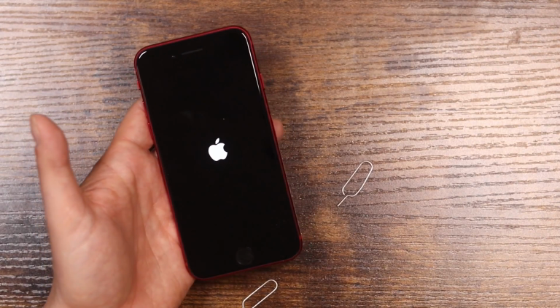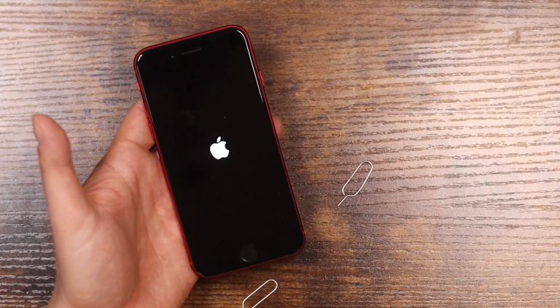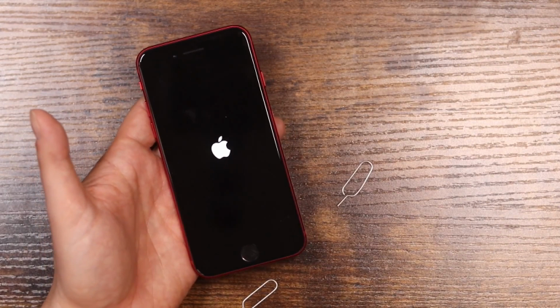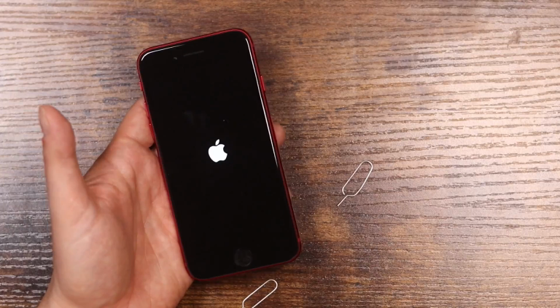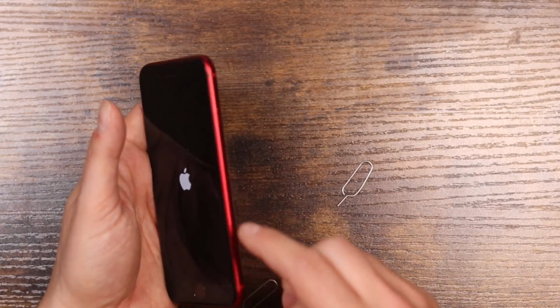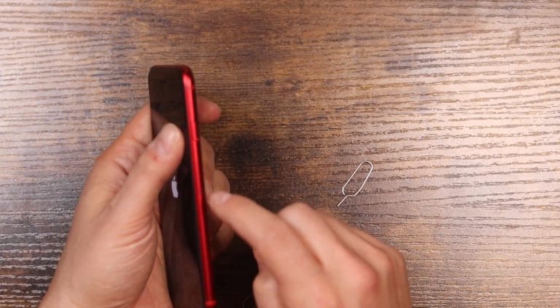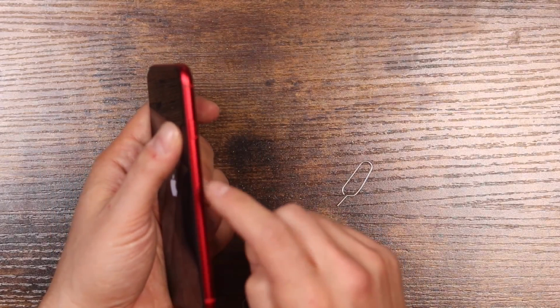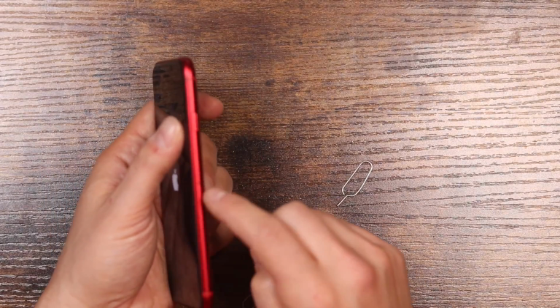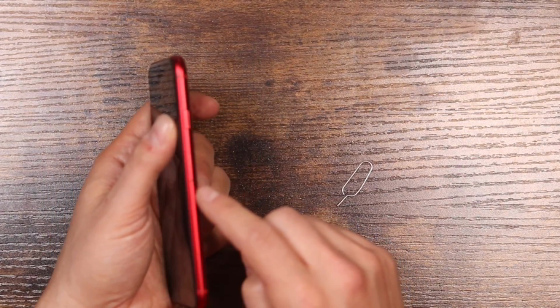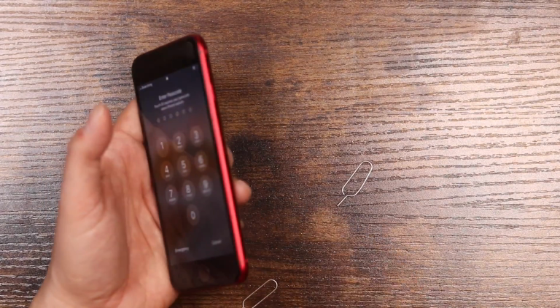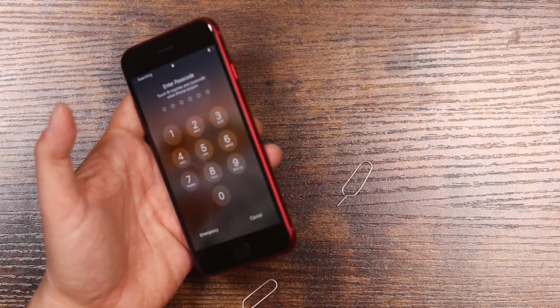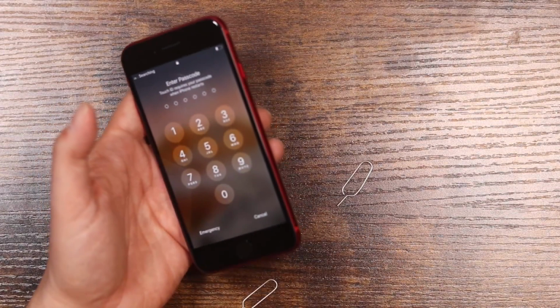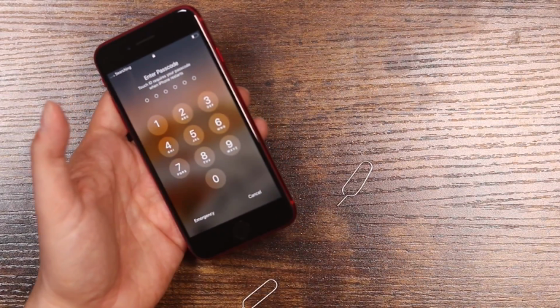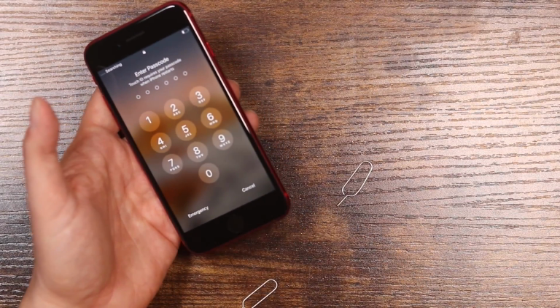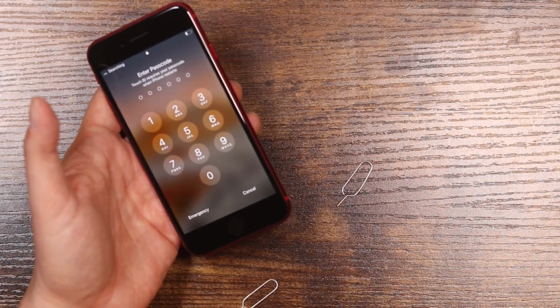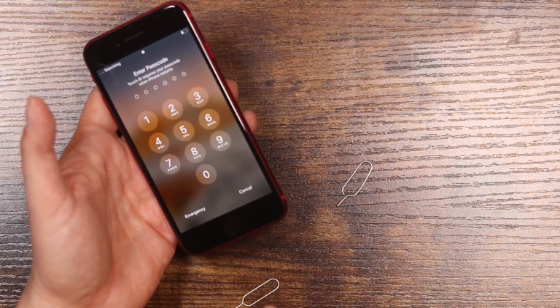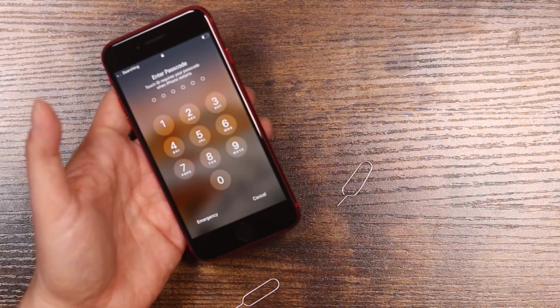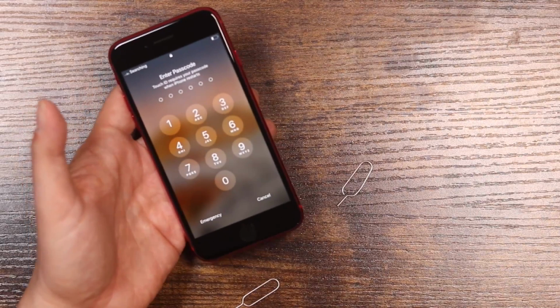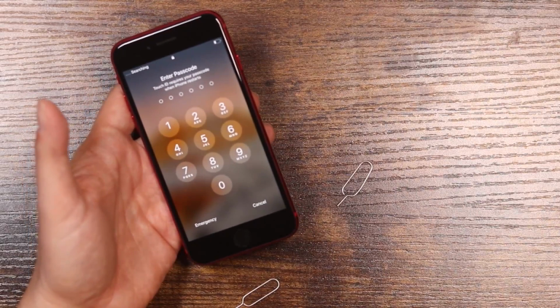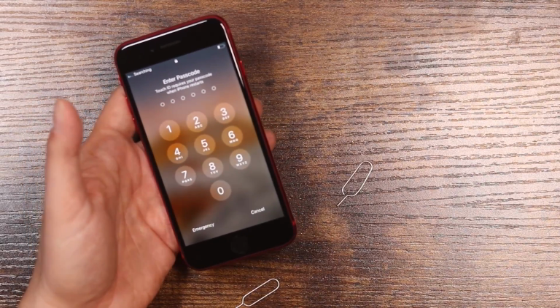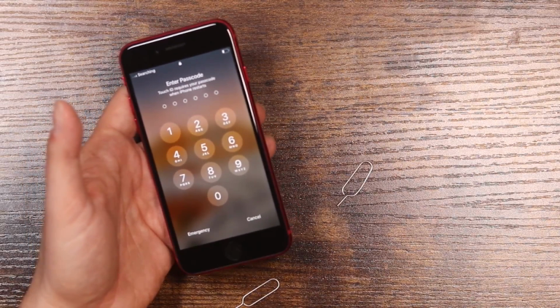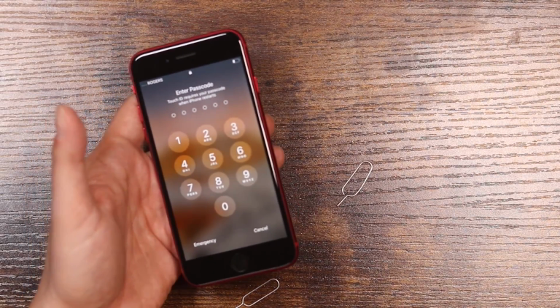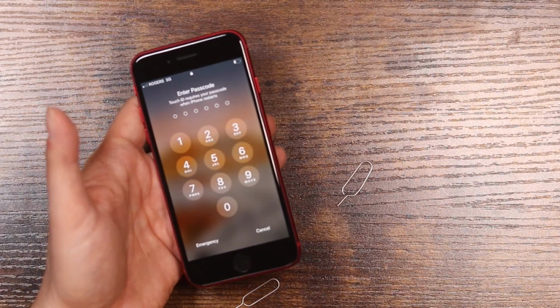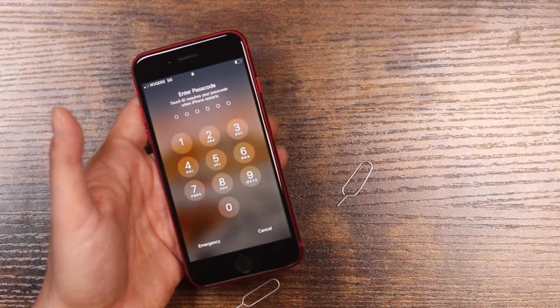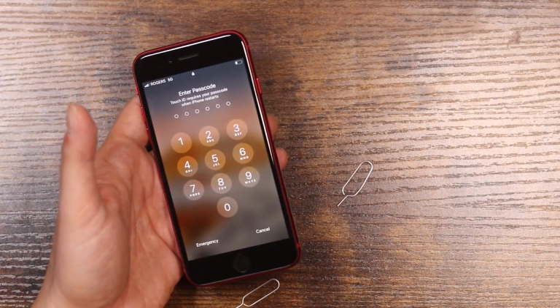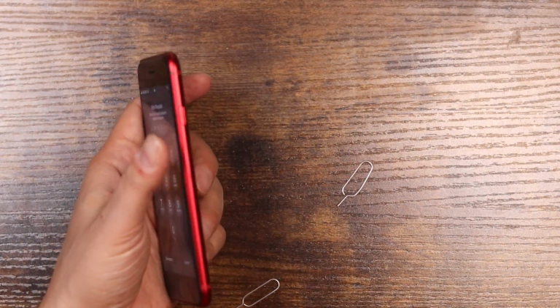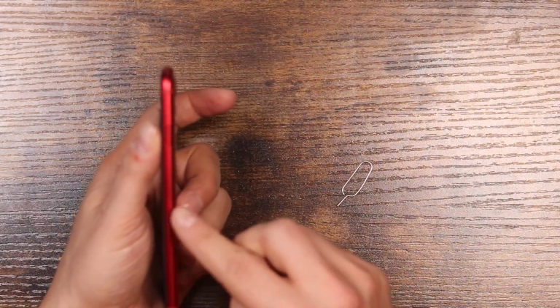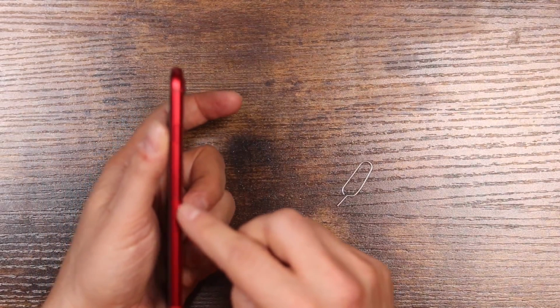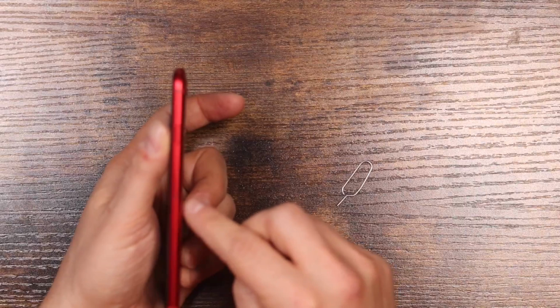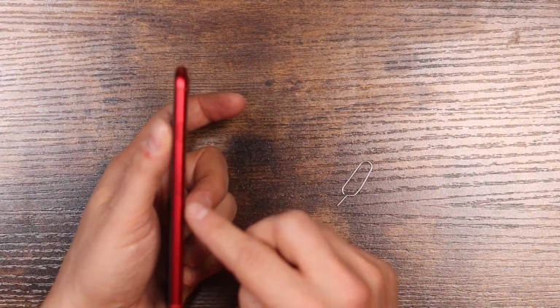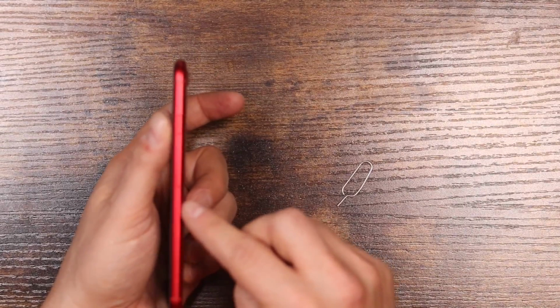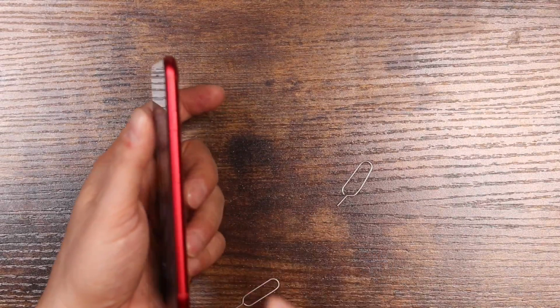If at any time during this process the tray will not open, you could try a different option like a paperclip, or contact Apple or your carrier, because sometimes these do get jammed and you don't want to break it.